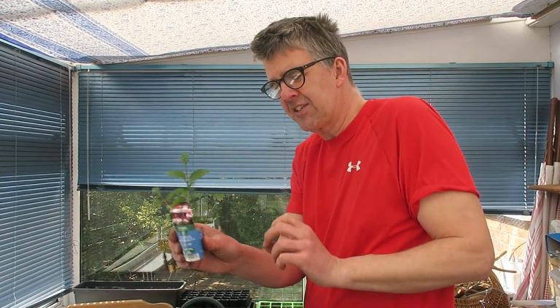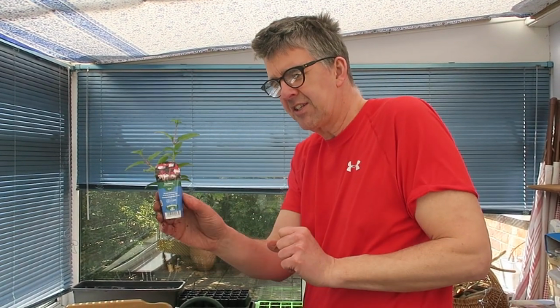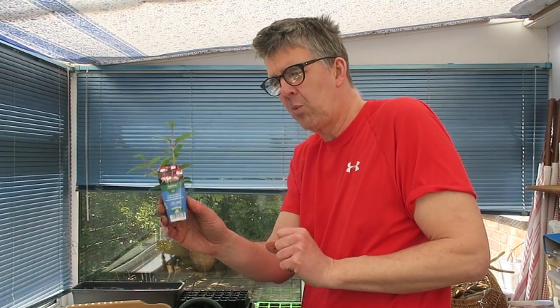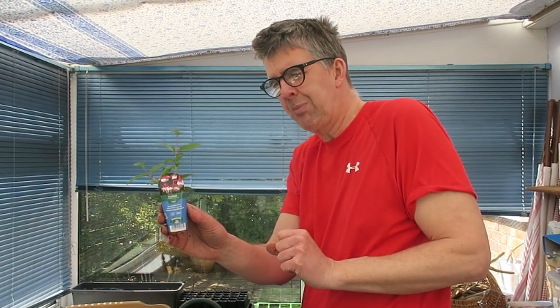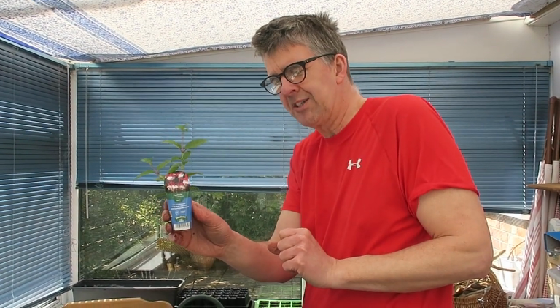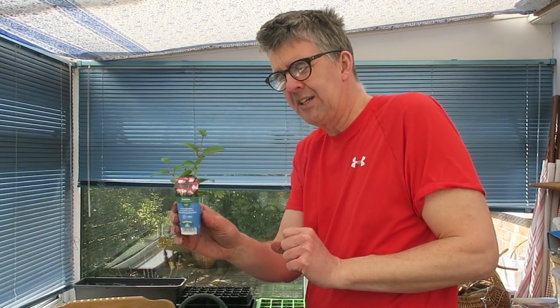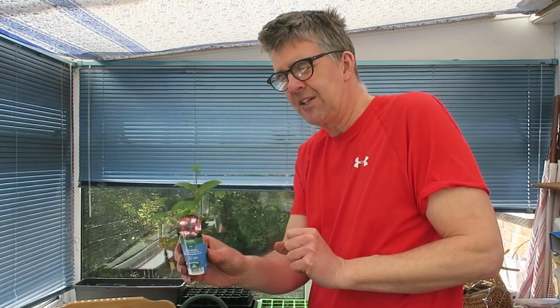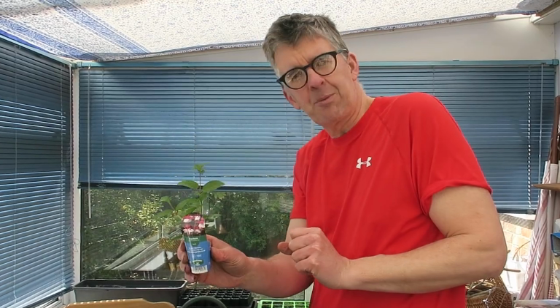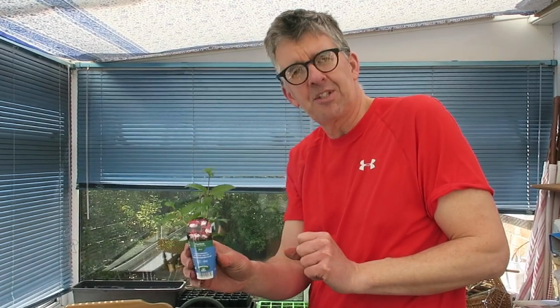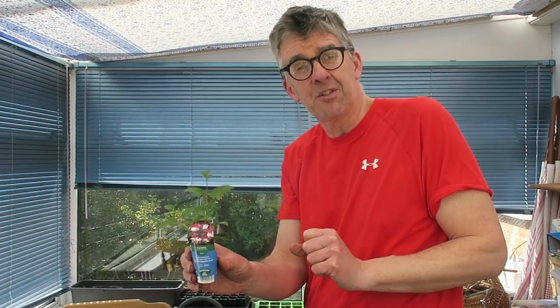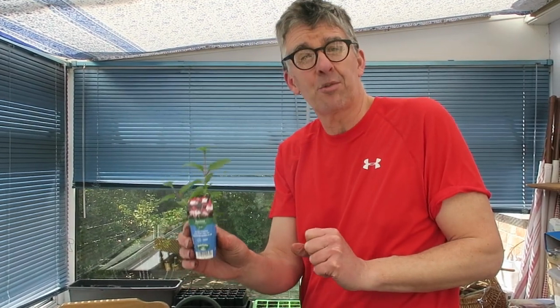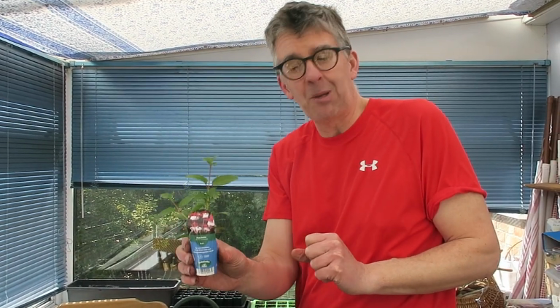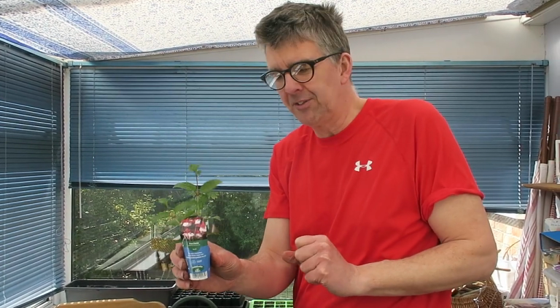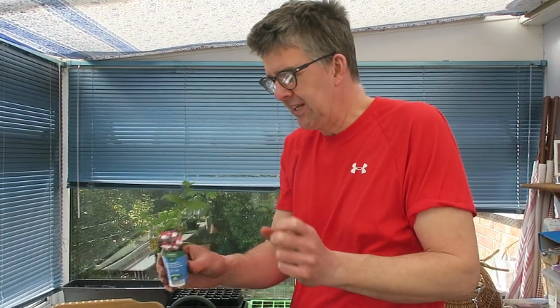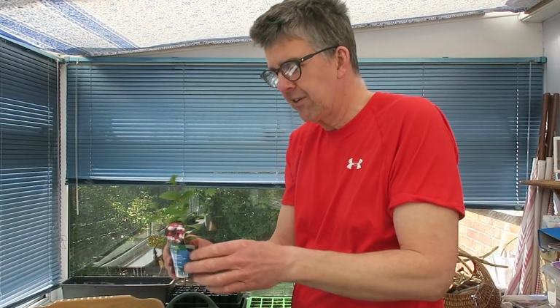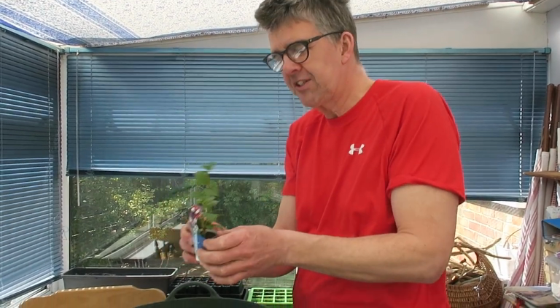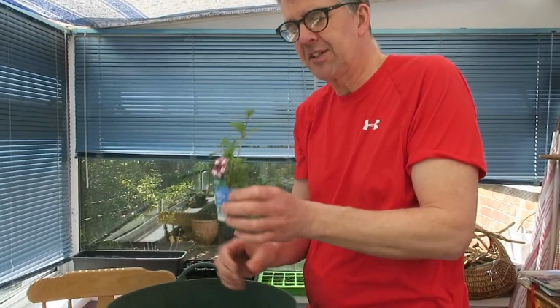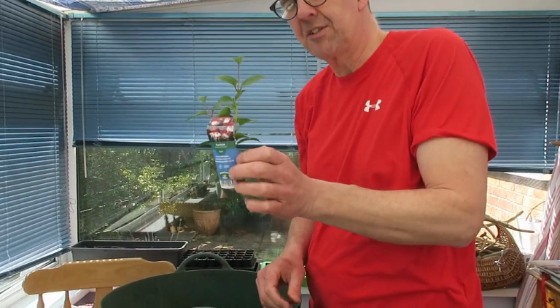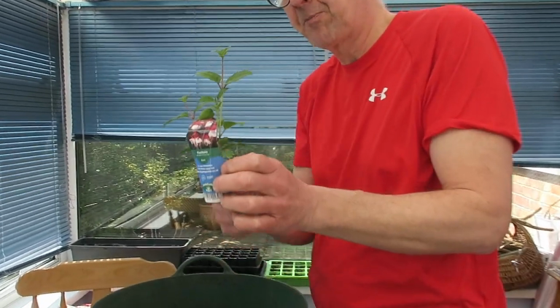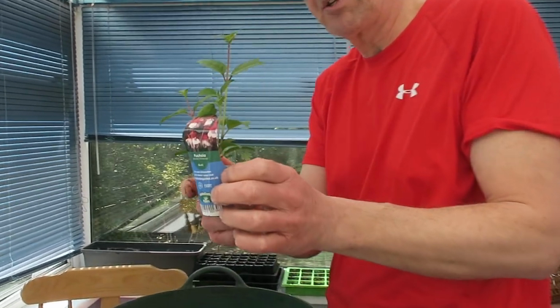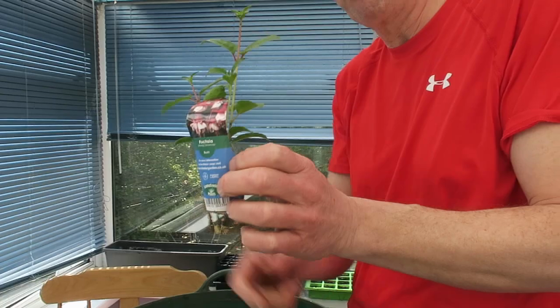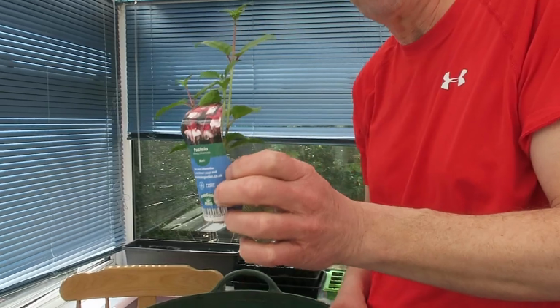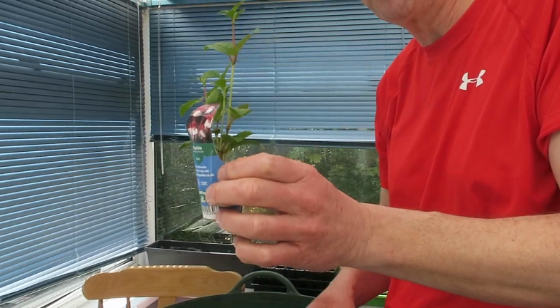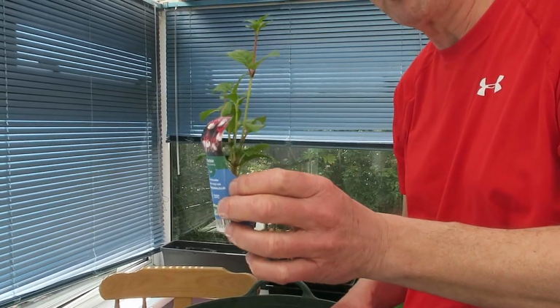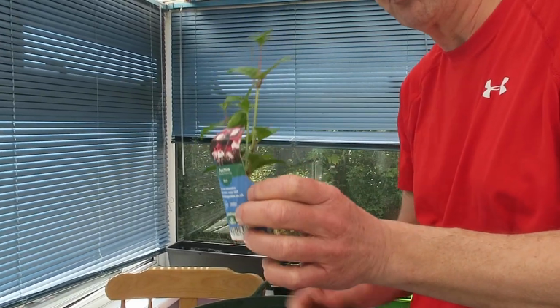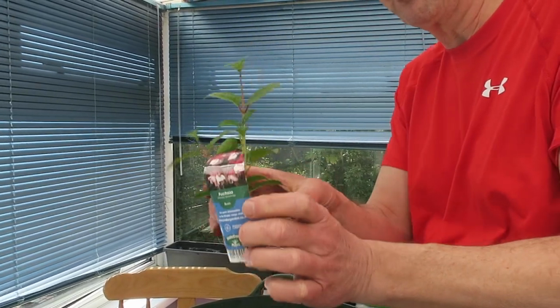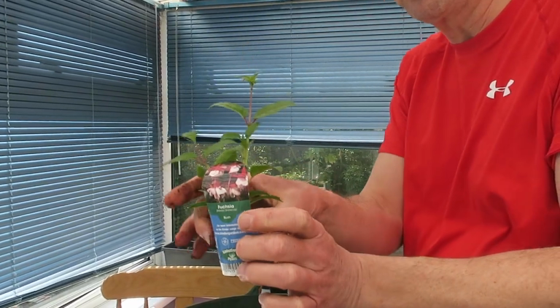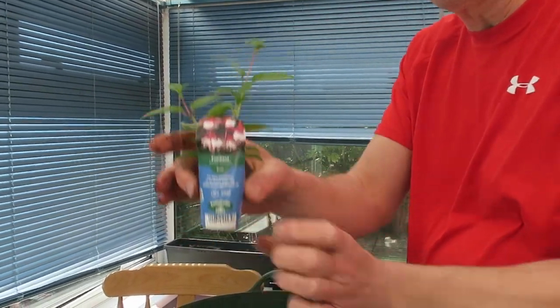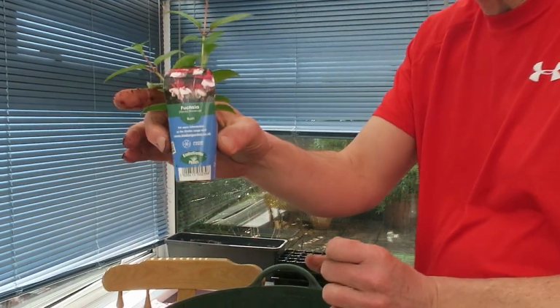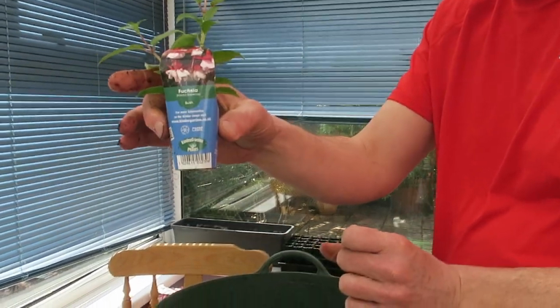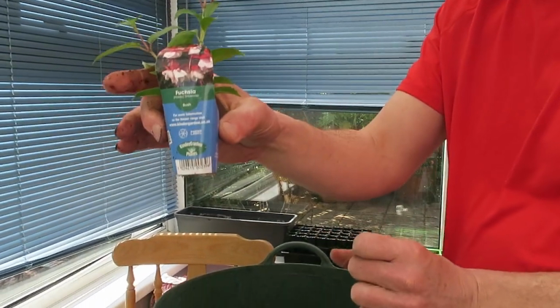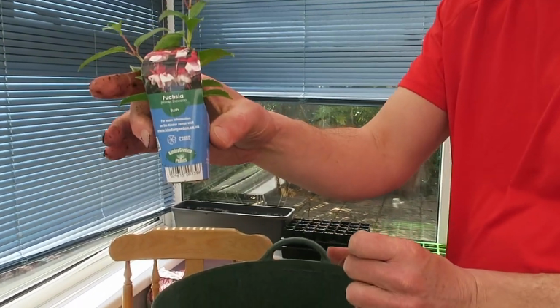So this one plant I should be able to turn into three plants. First thing we're going to do is pot on this original one, which could do with being in a slightly bigger pot now.